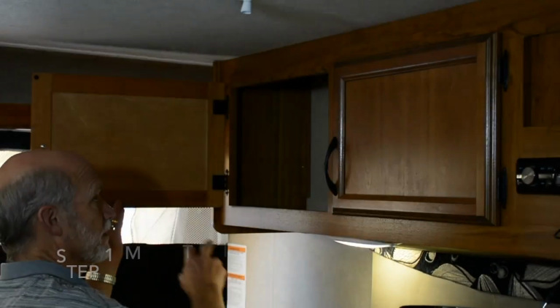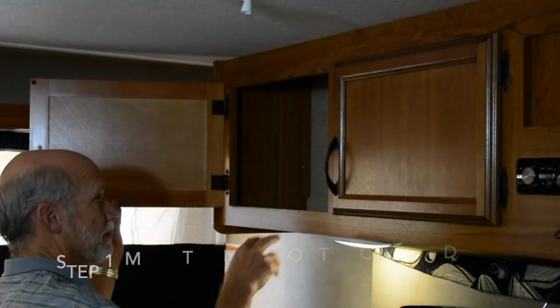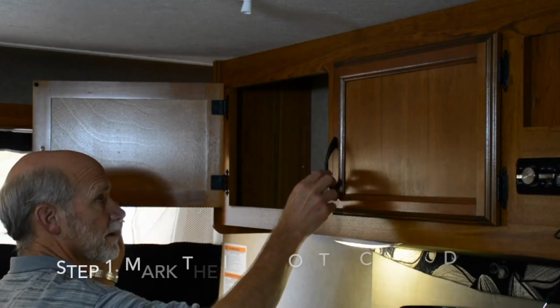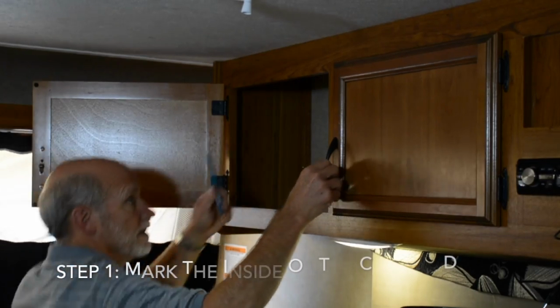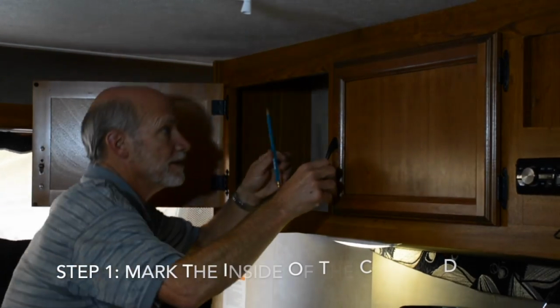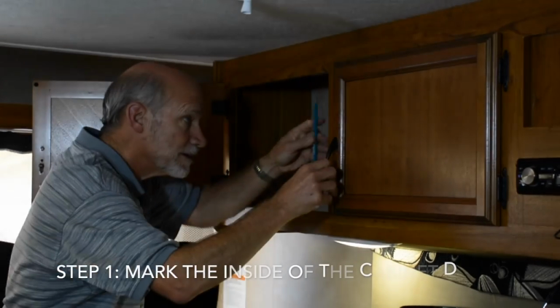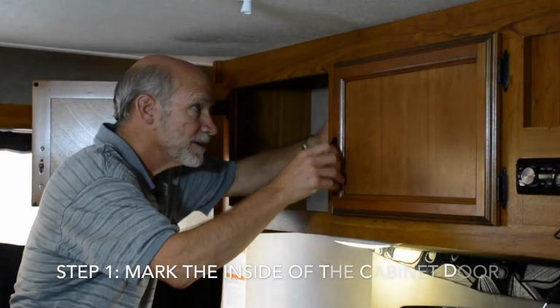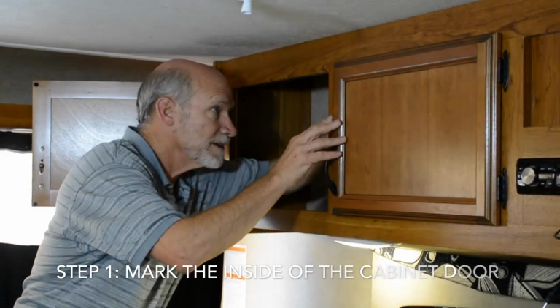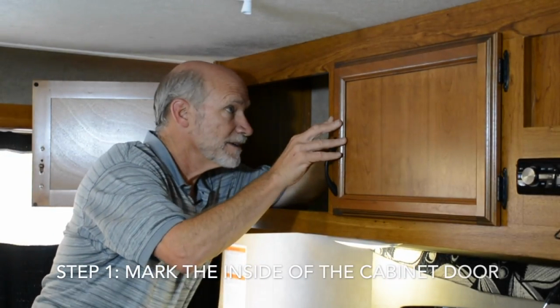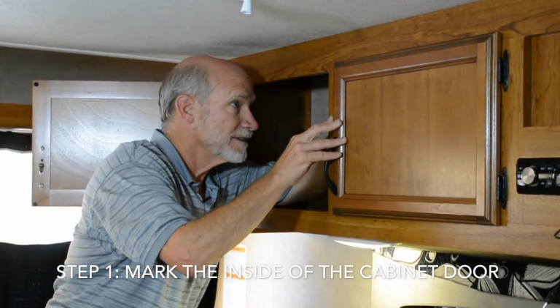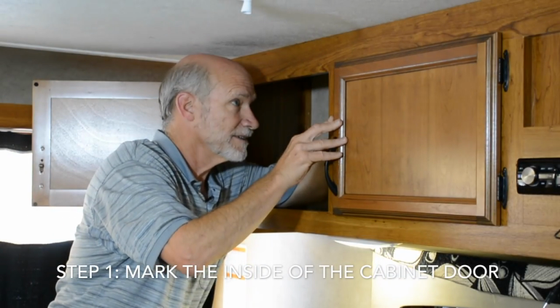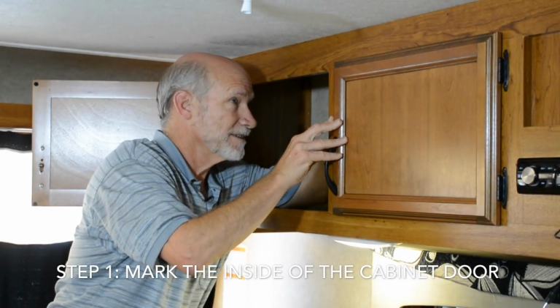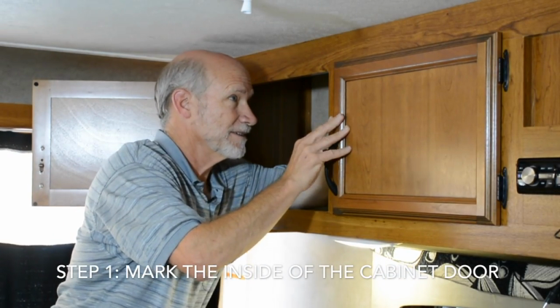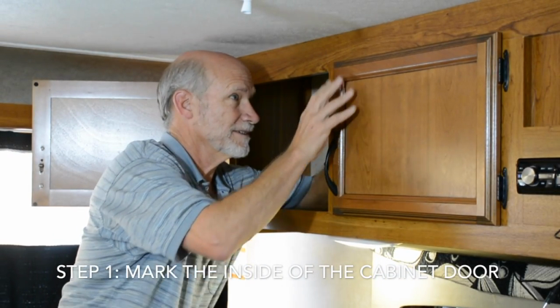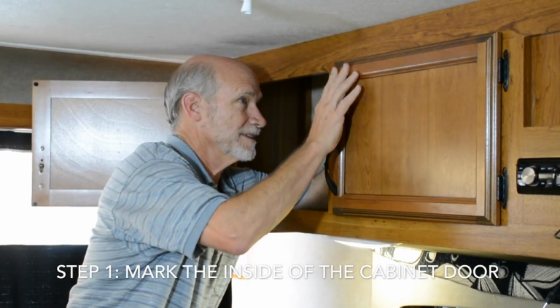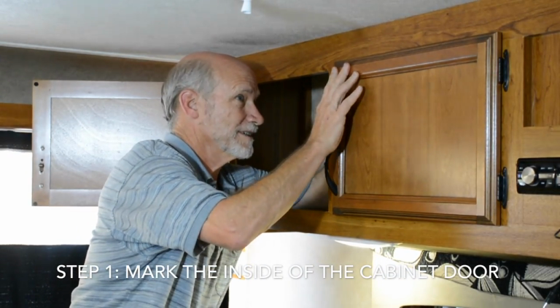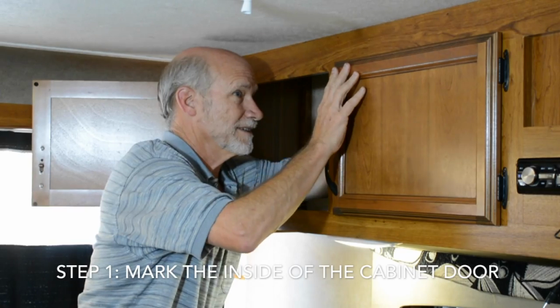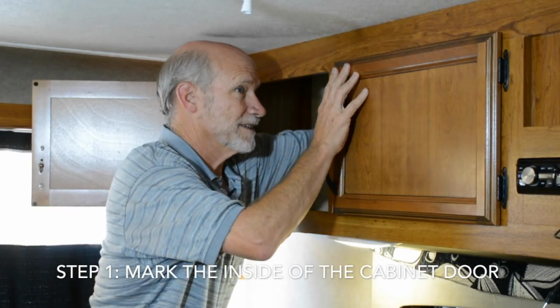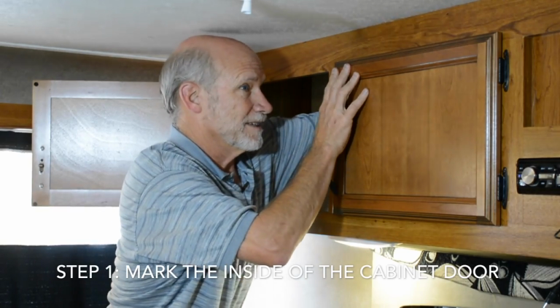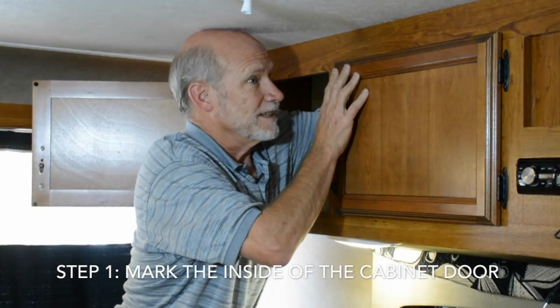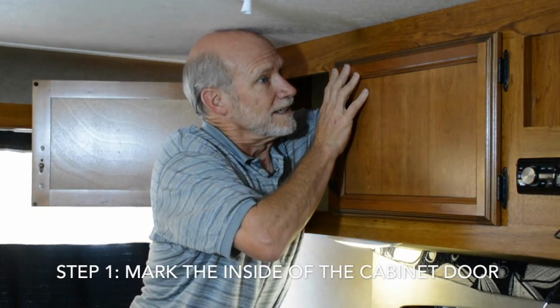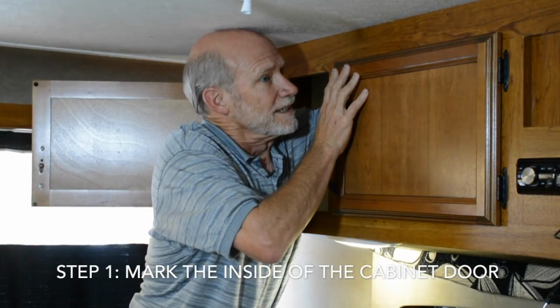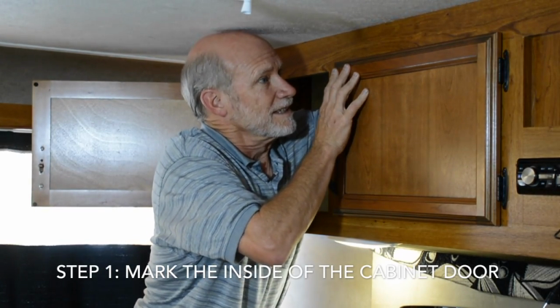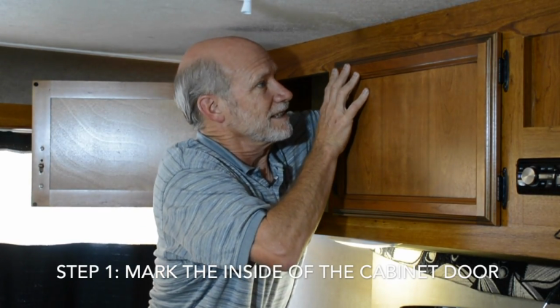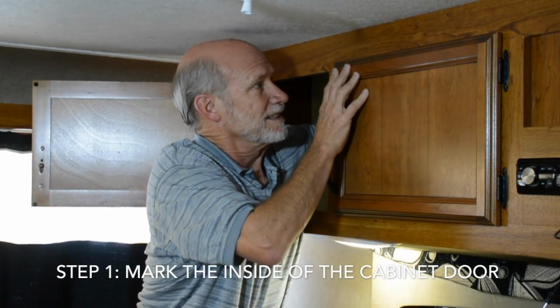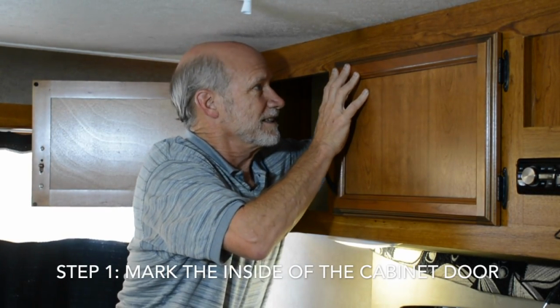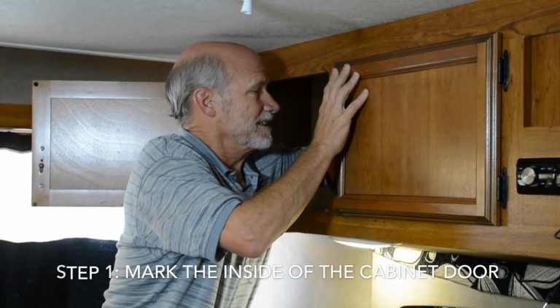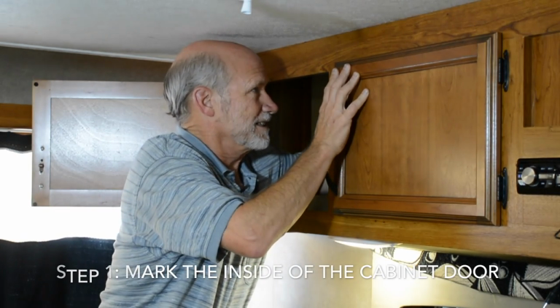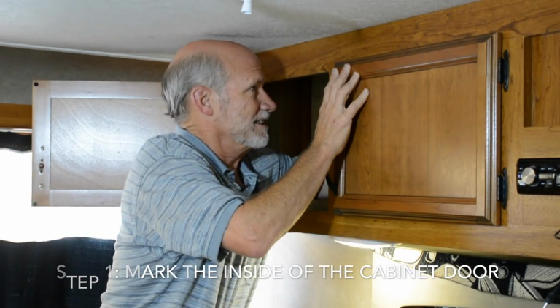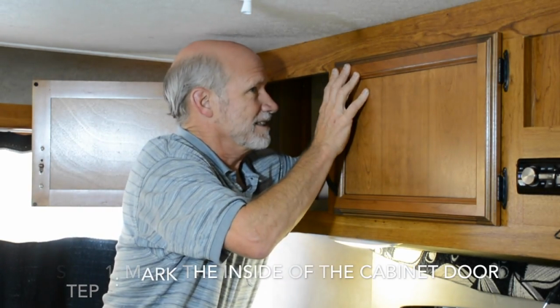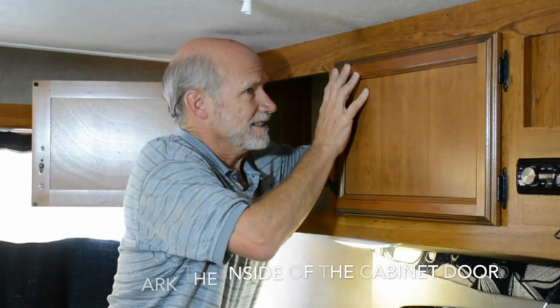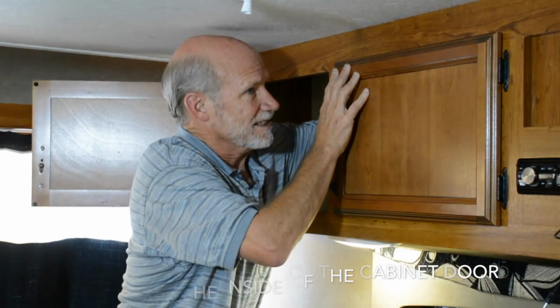First thing in this little project: while the cabinet door is still on, mark the position of the door relative to the framing by getting in behind and etching a line along the top of the frame.